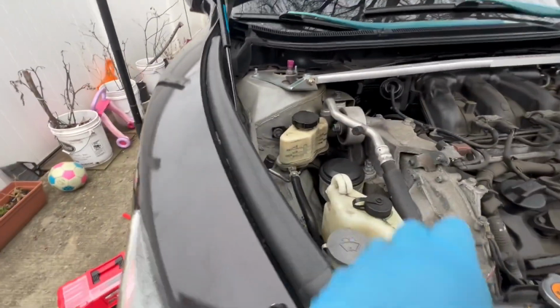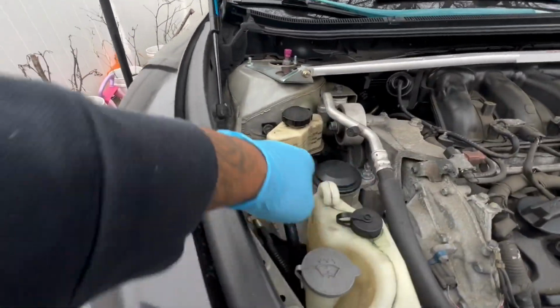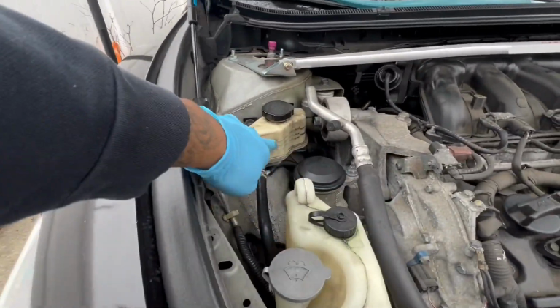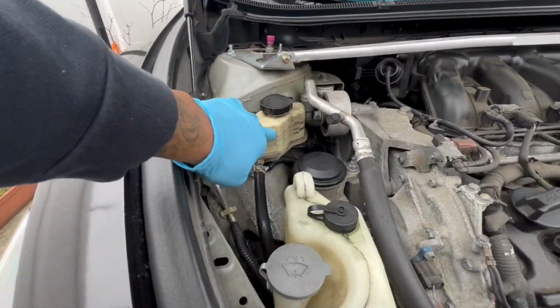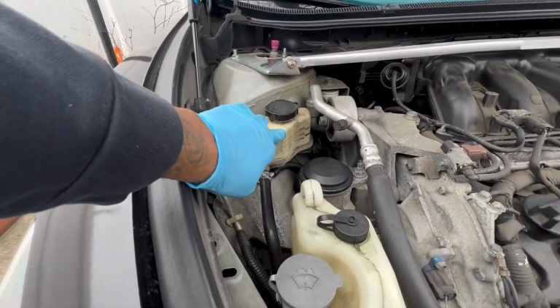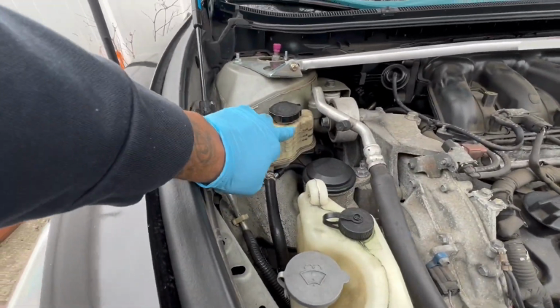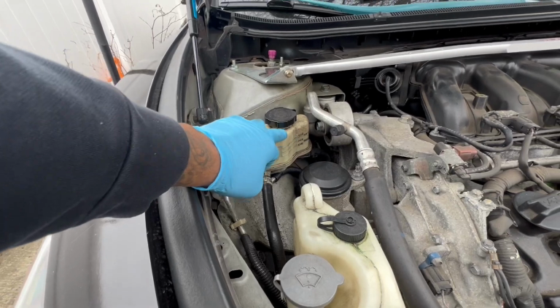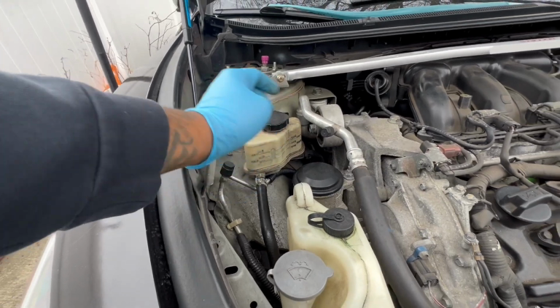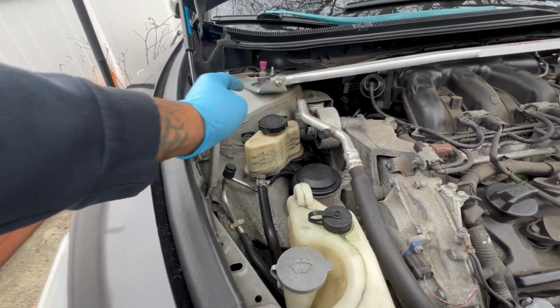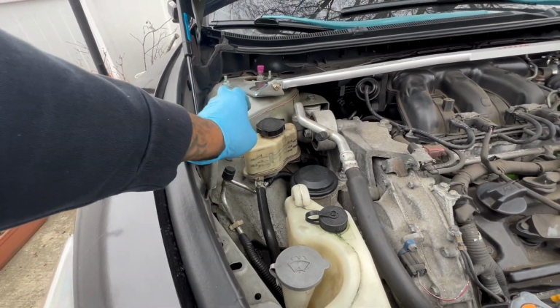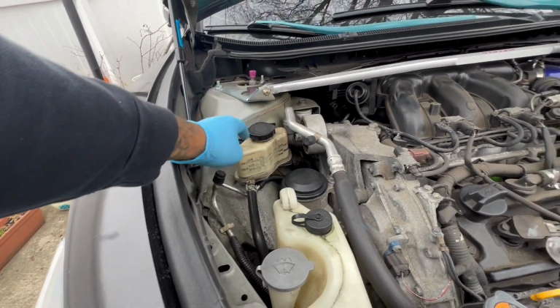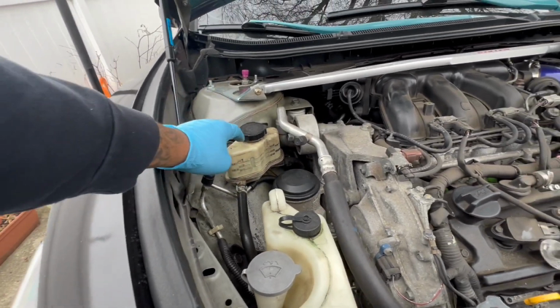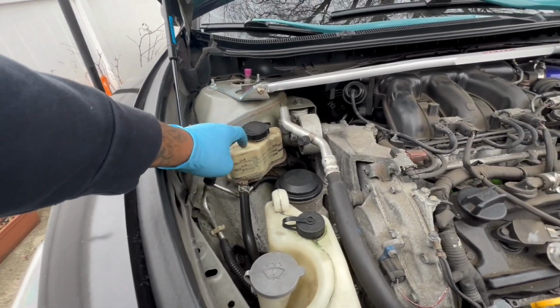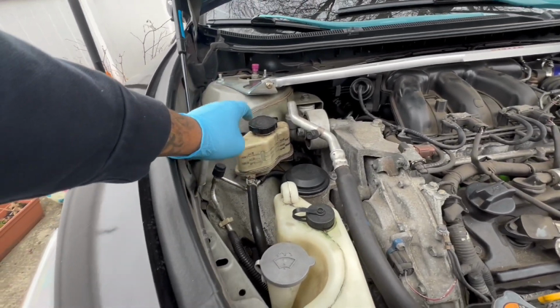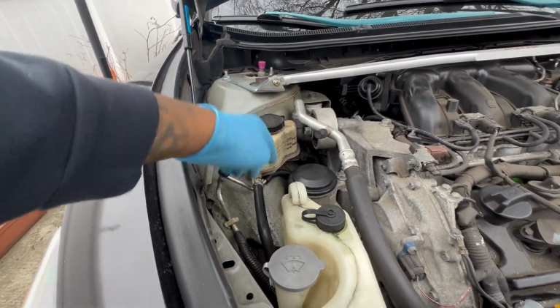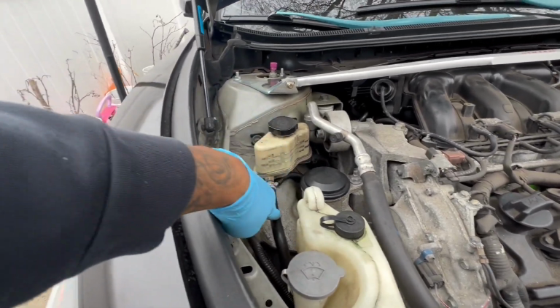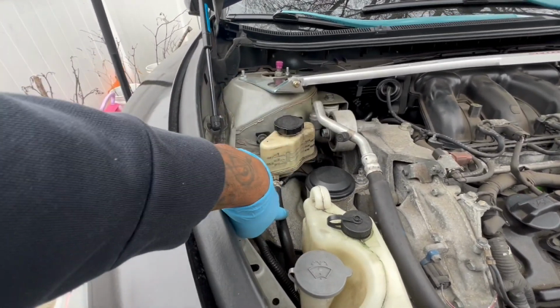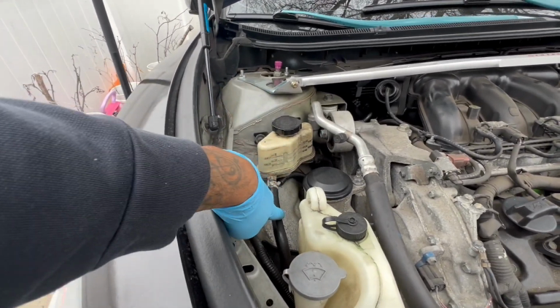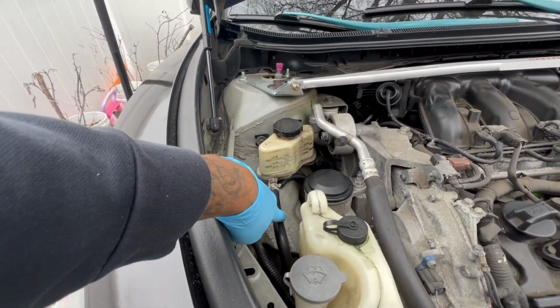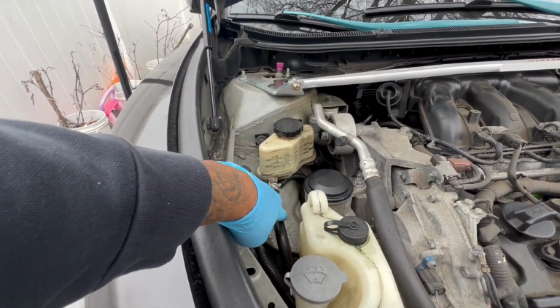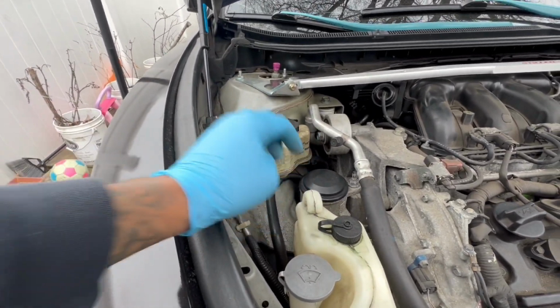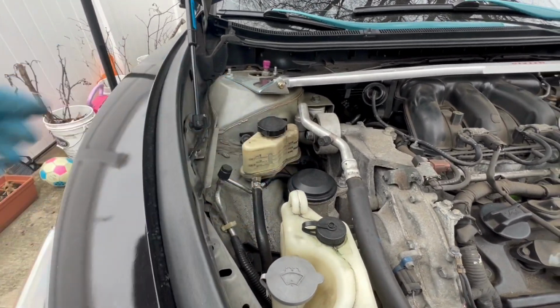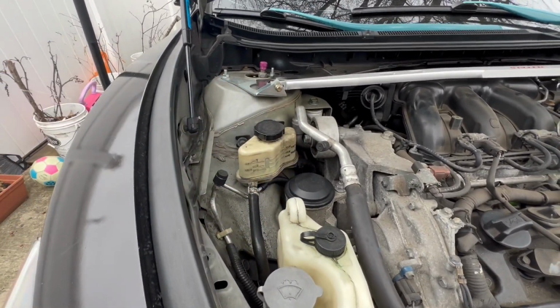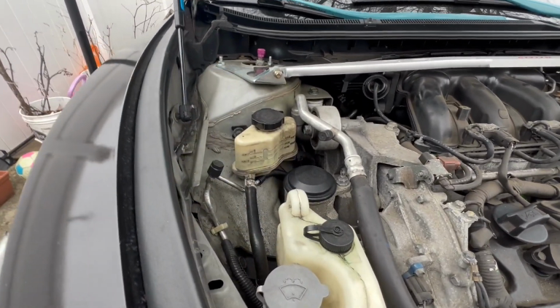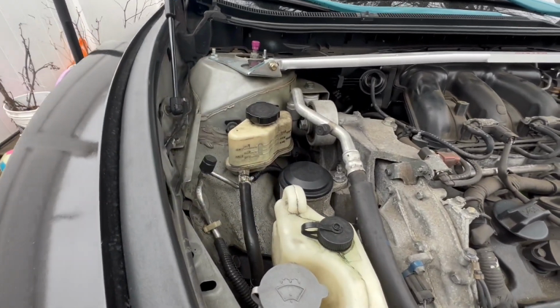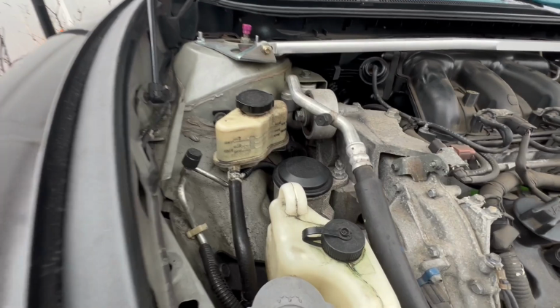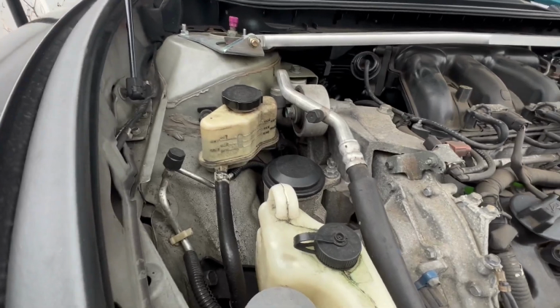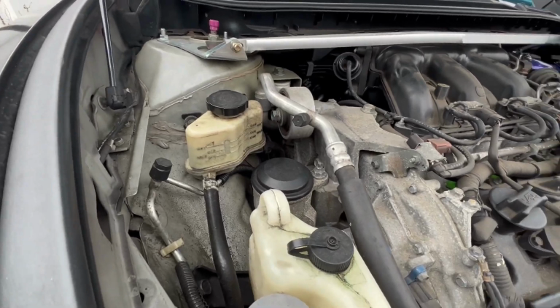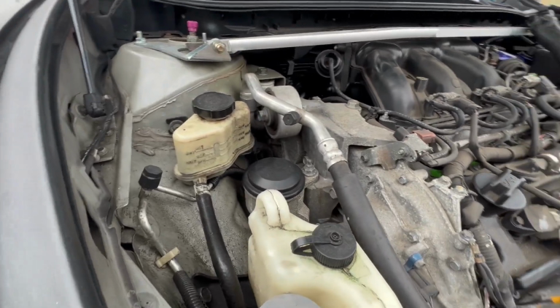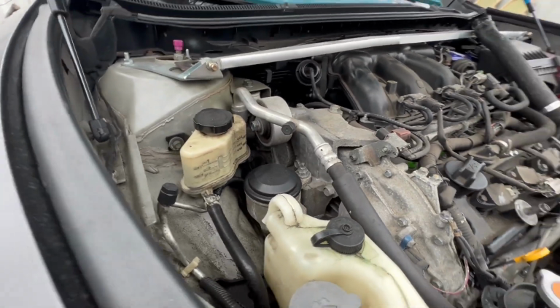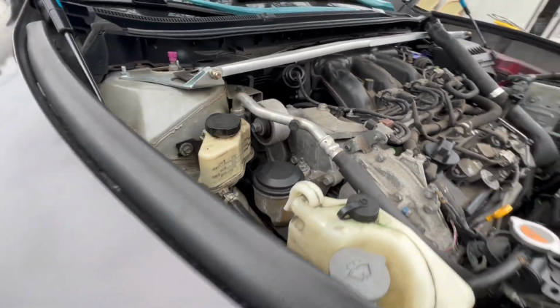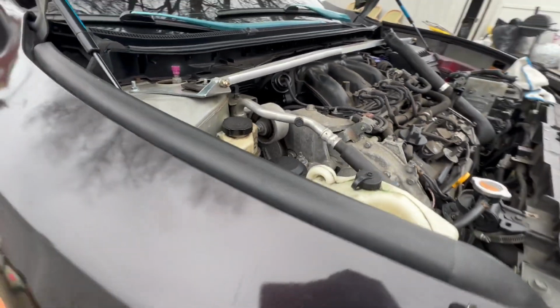This is going to be changed too. I don't know if it's the reservoir that's leaking or the hose, so that's got to be replaced.